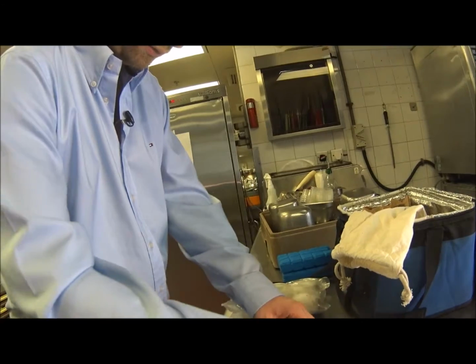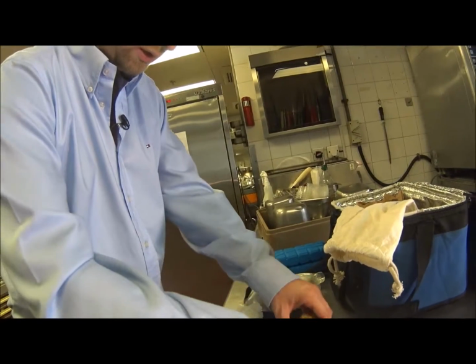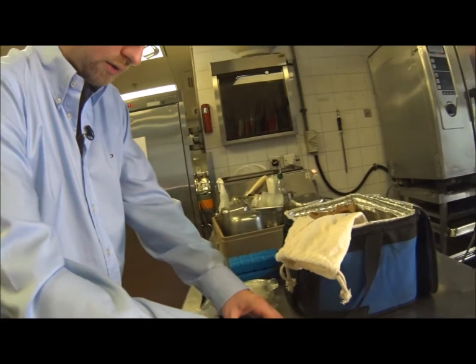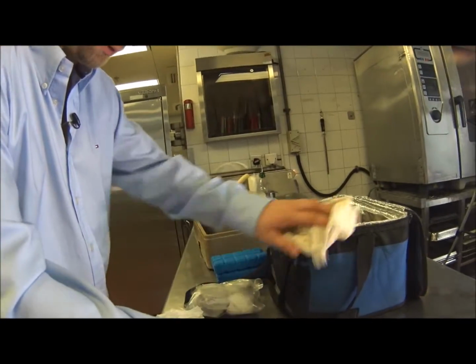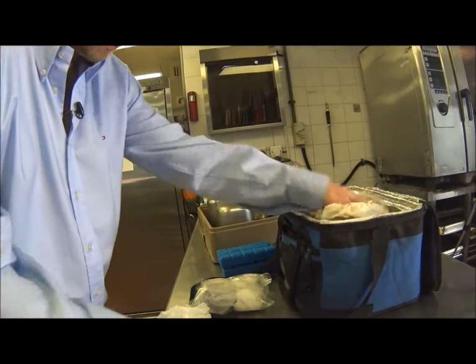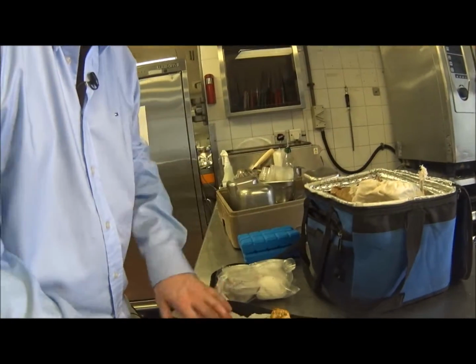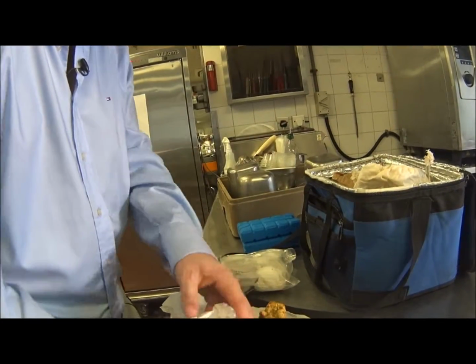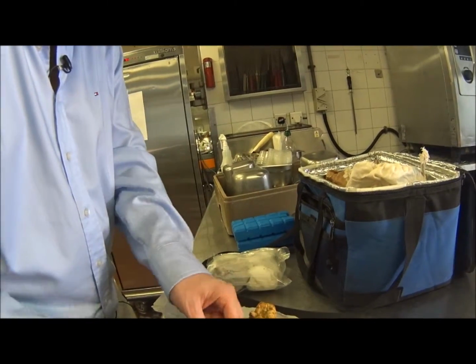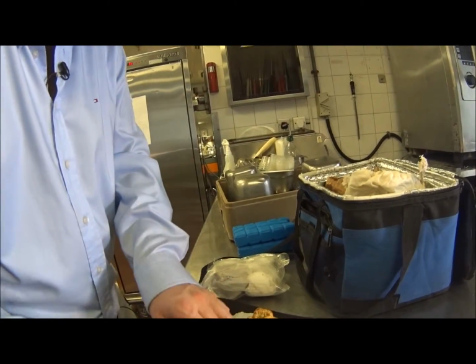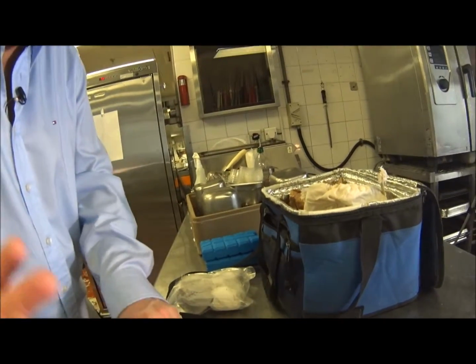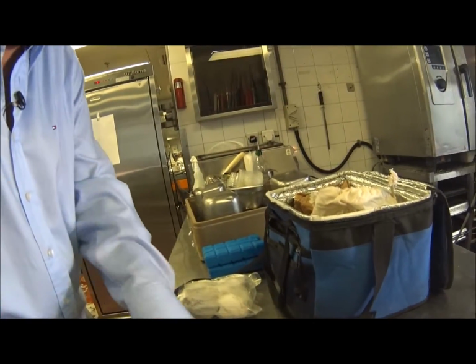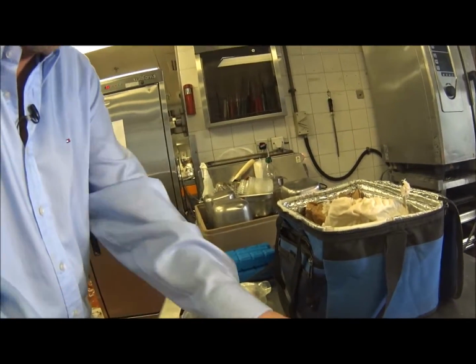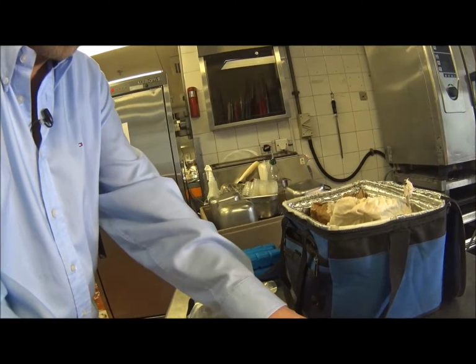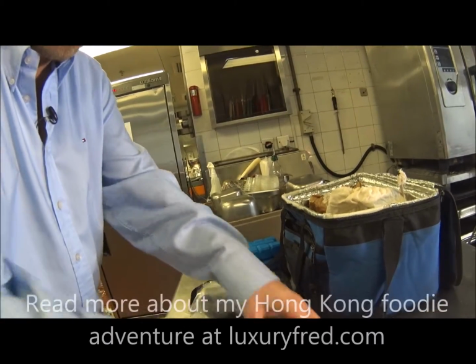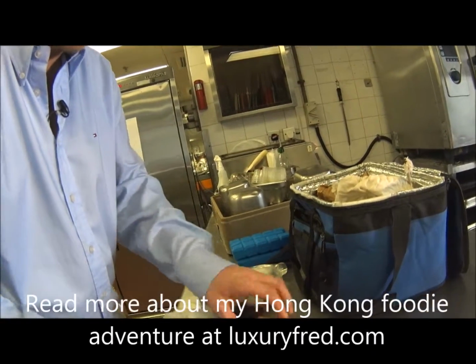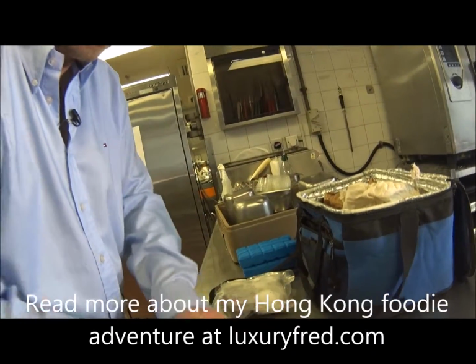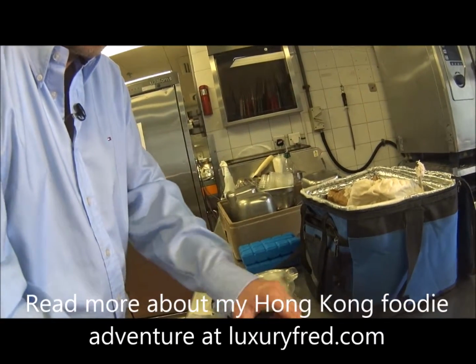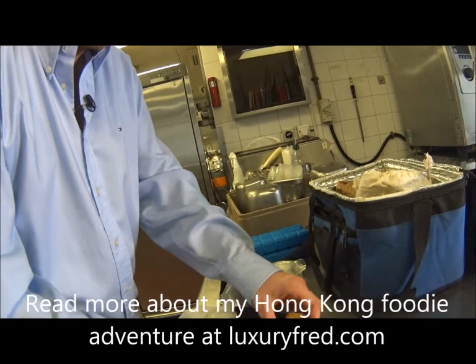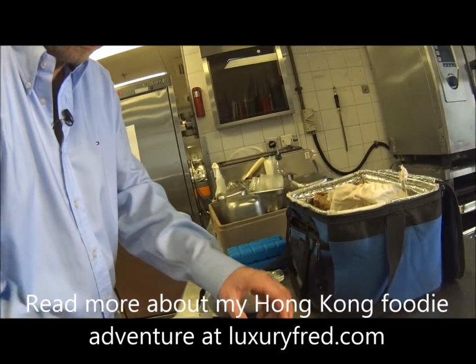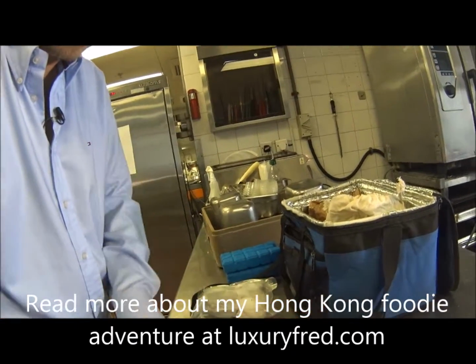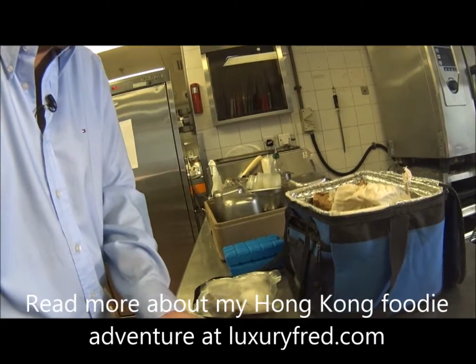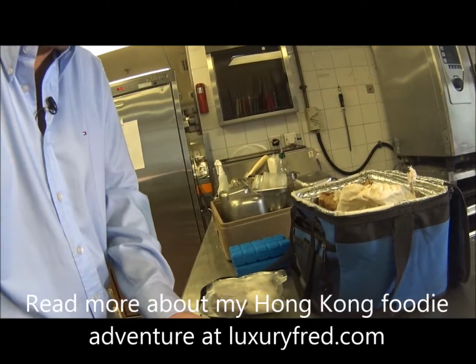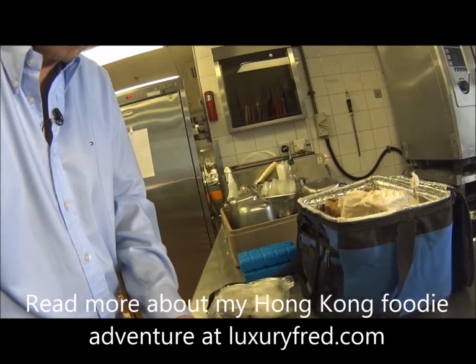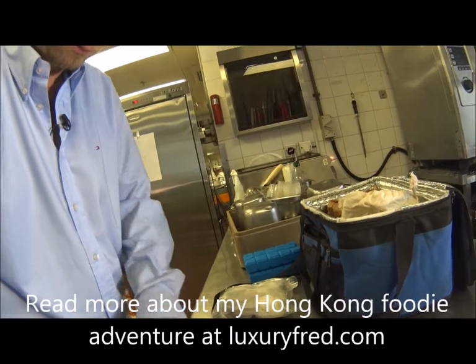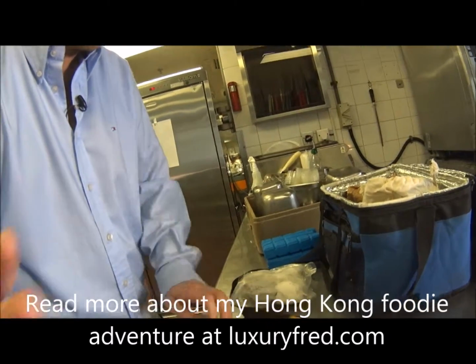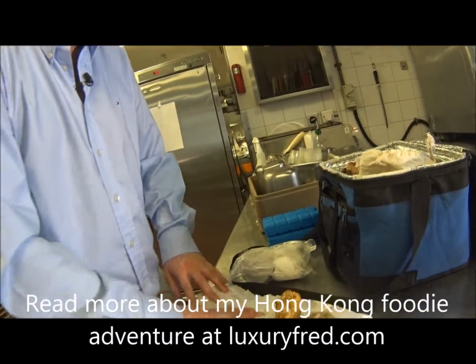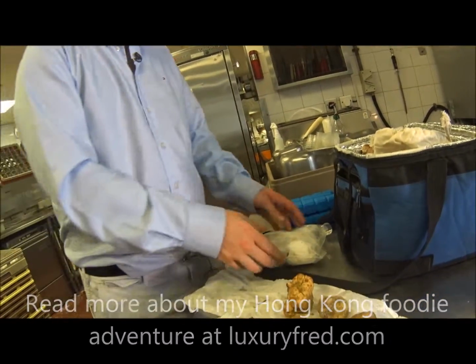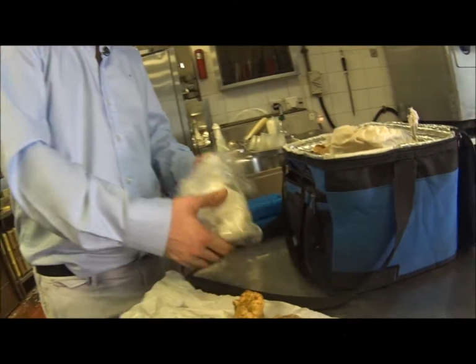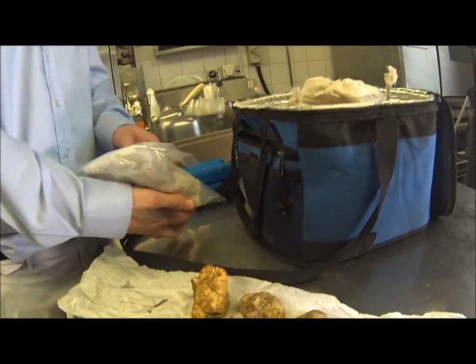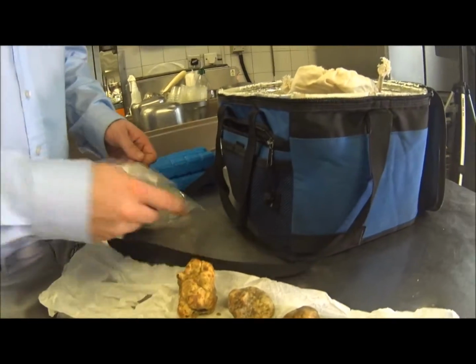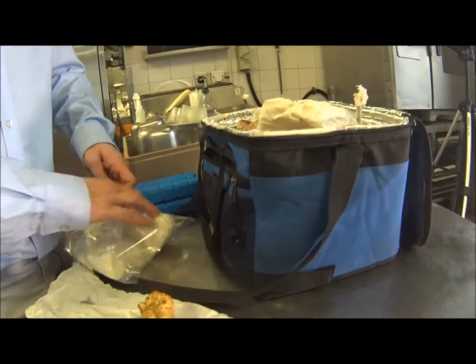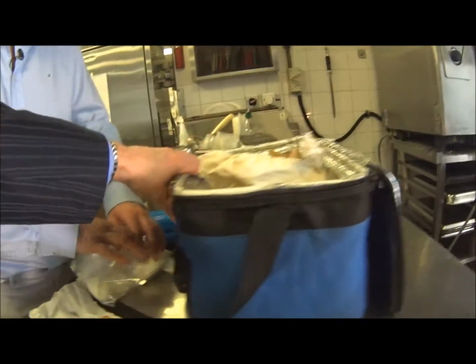Wow, it's an overwhelming aroma of truffles — much more intense than when eating truffles. Yes, this is very powerful.